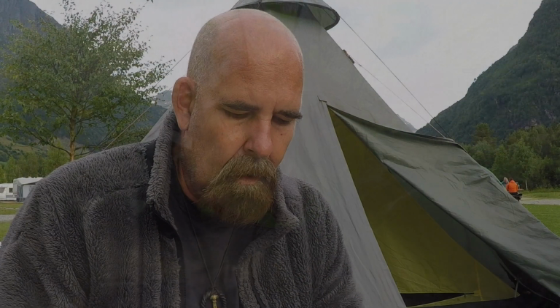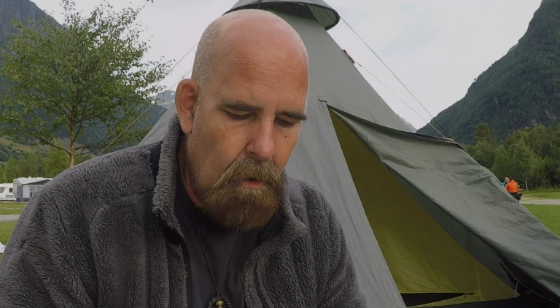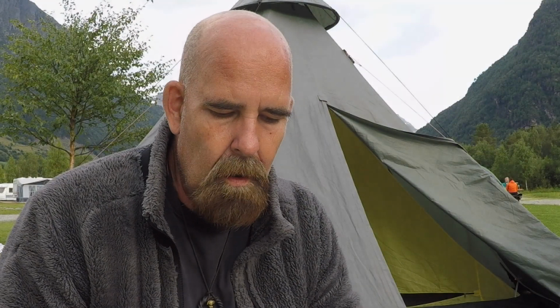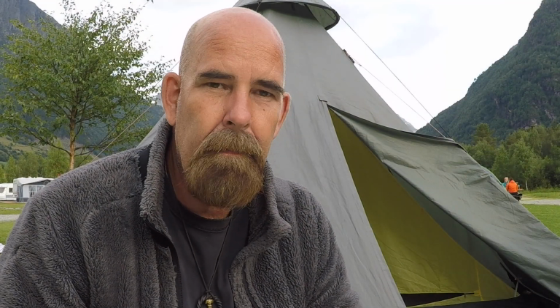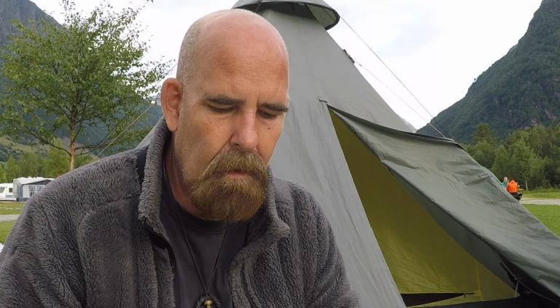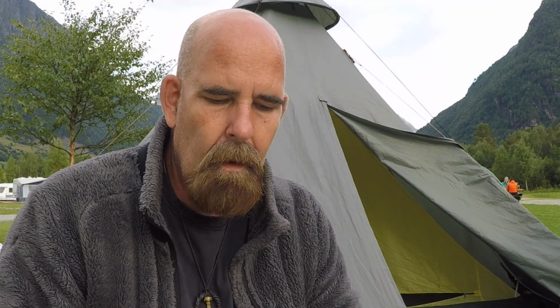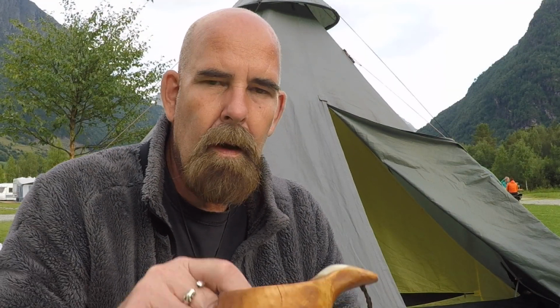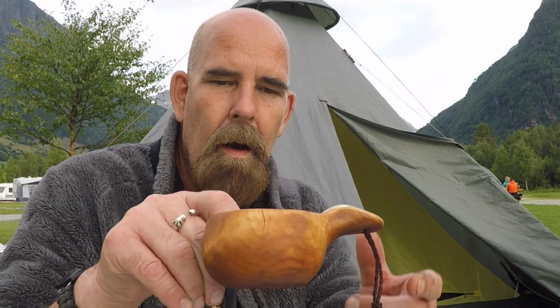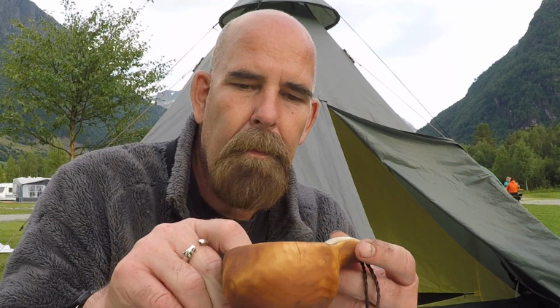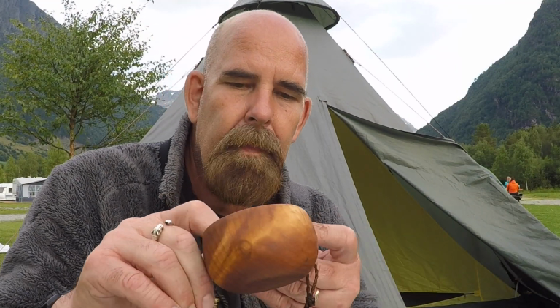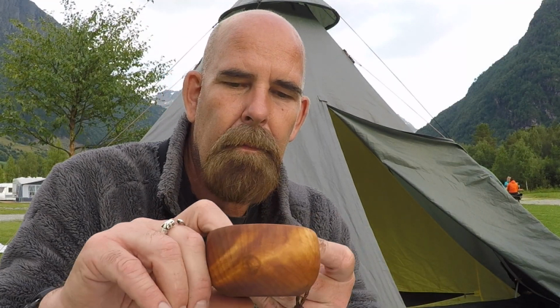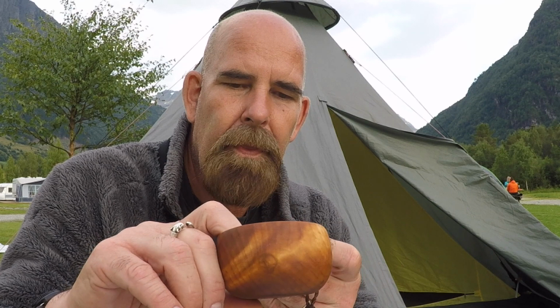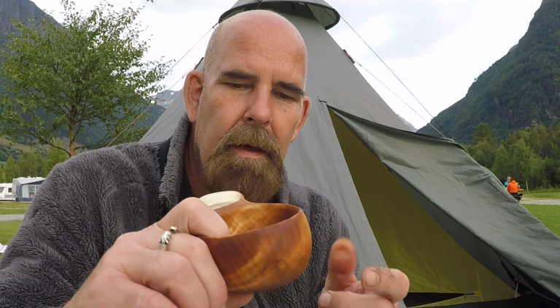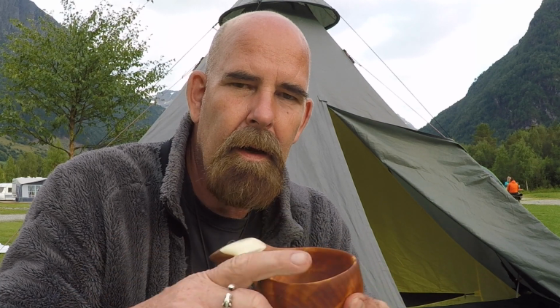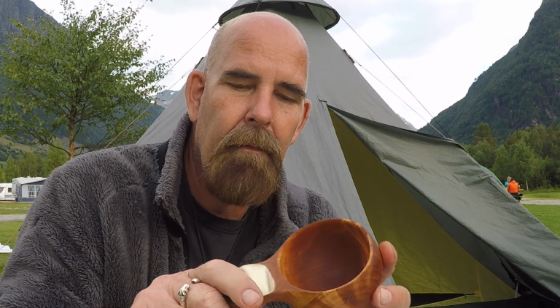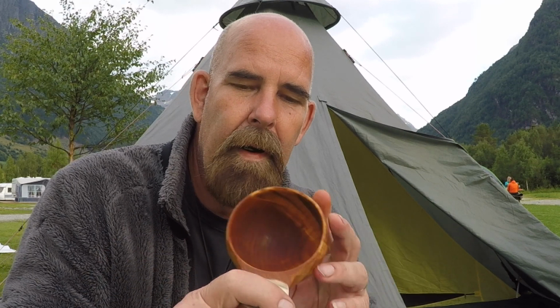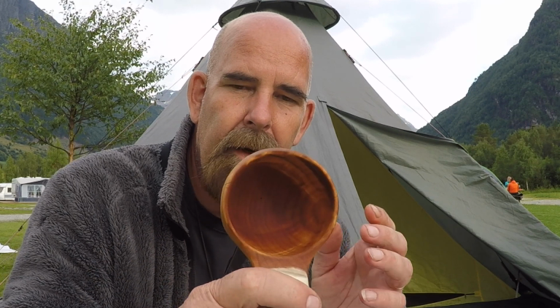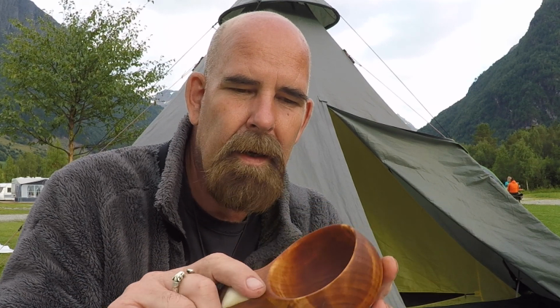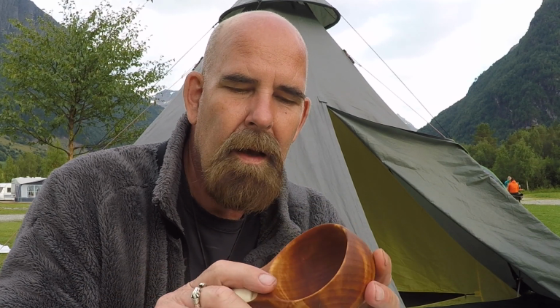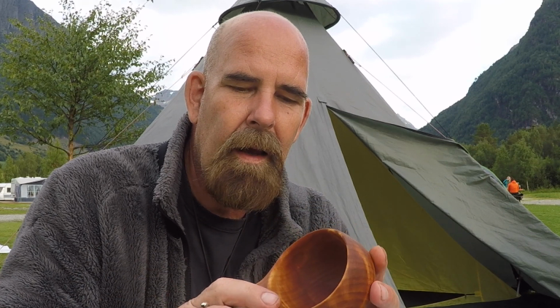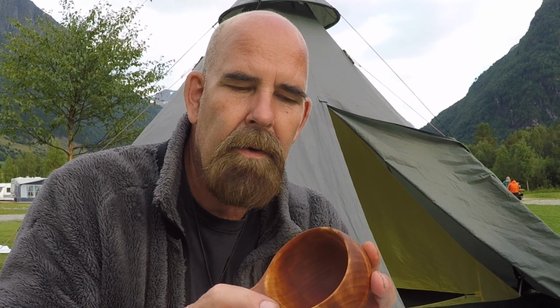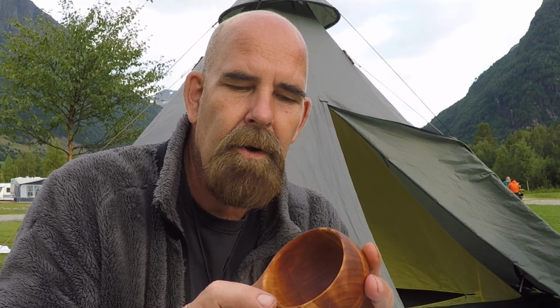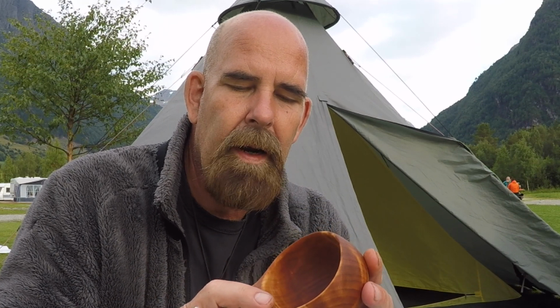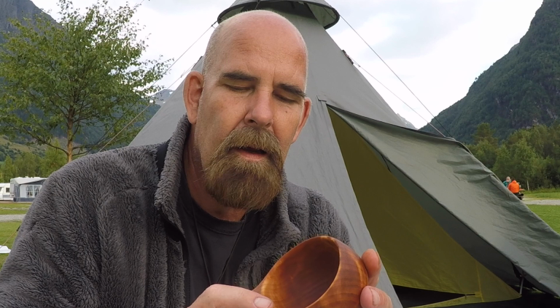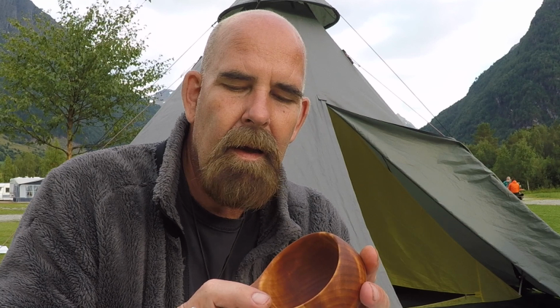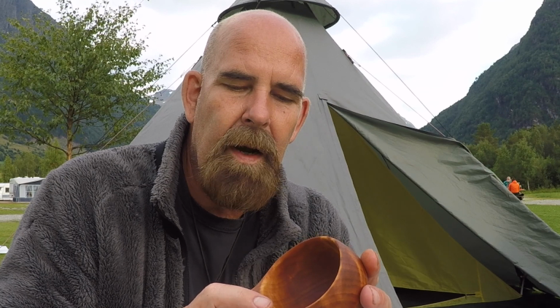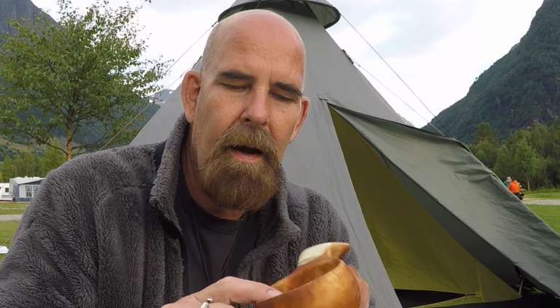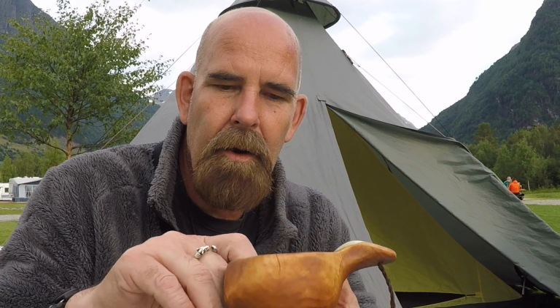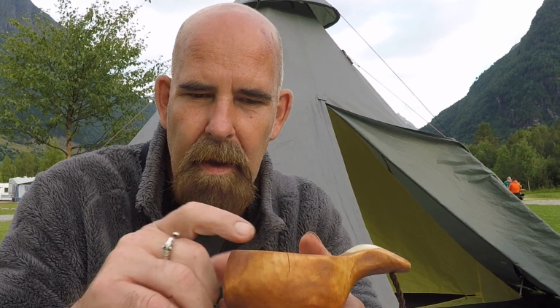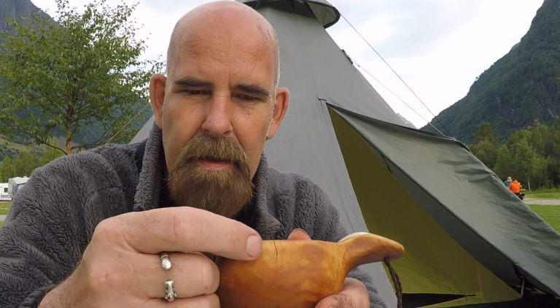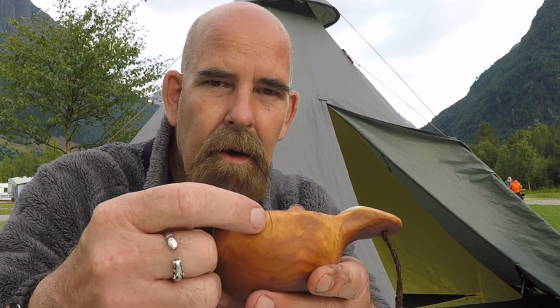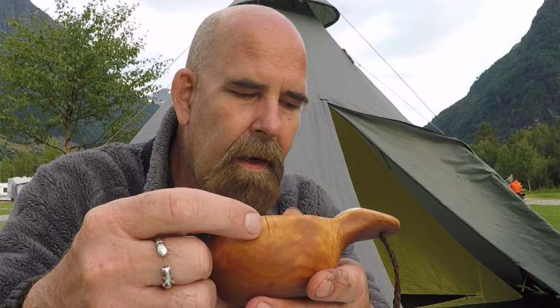Hello. When I bought this very, very fine kuksa and I came out of the store and into my car, I noticed that it has a little crack here.